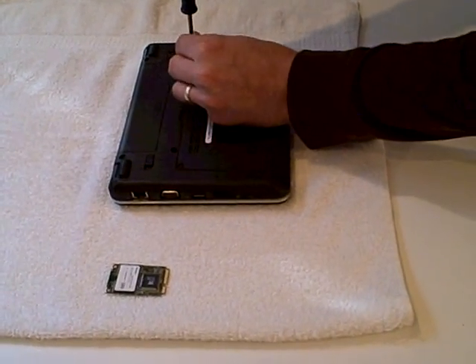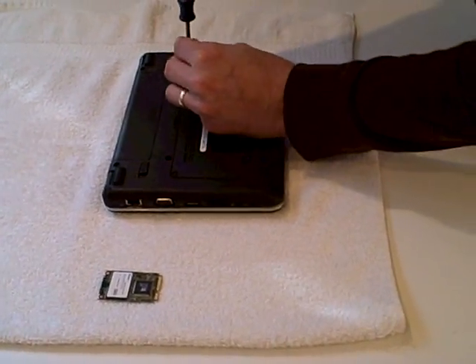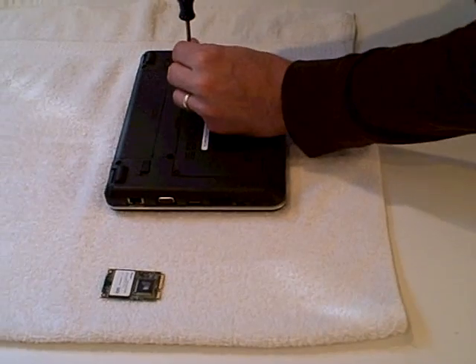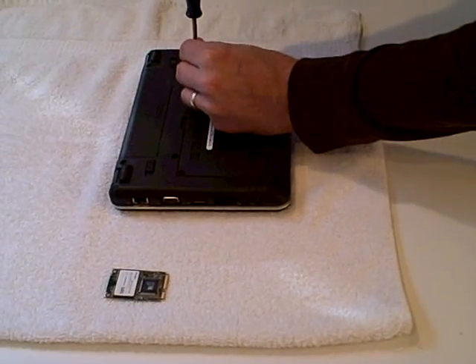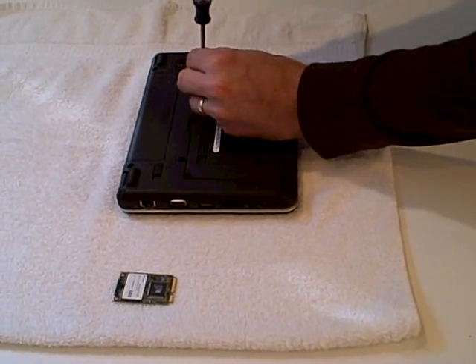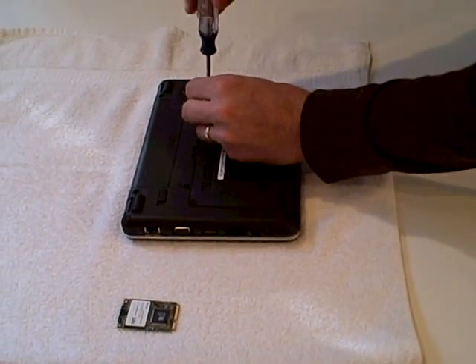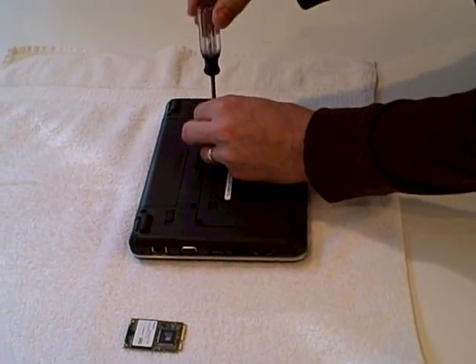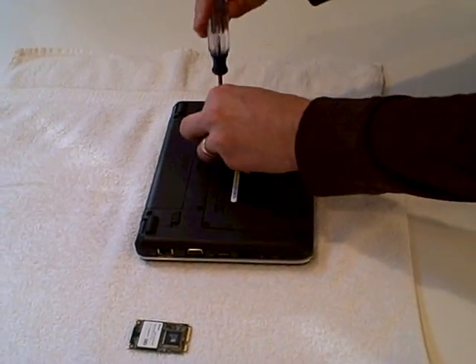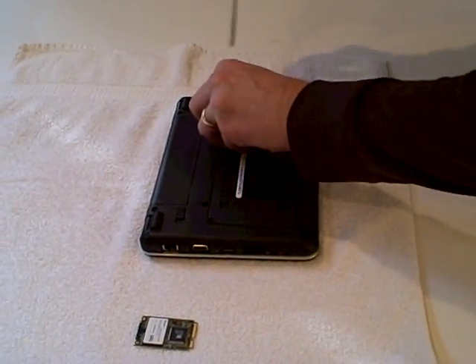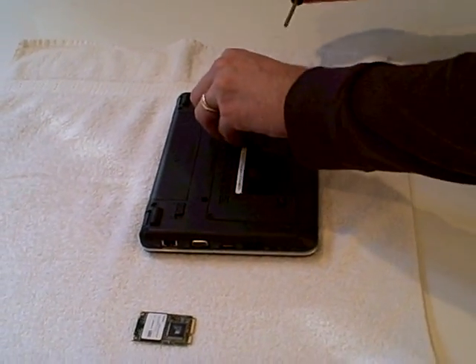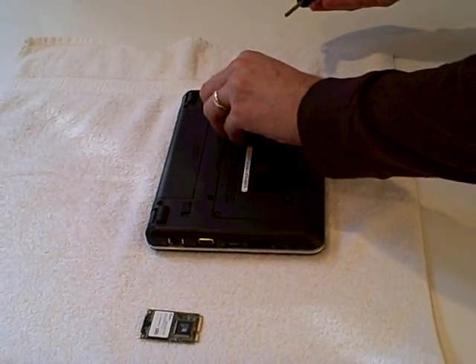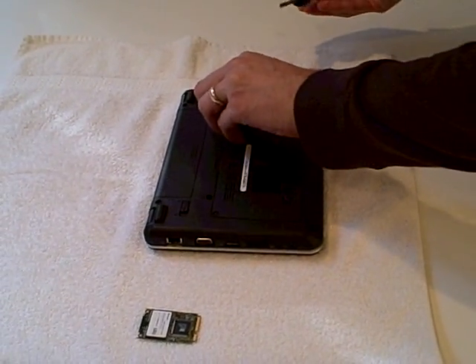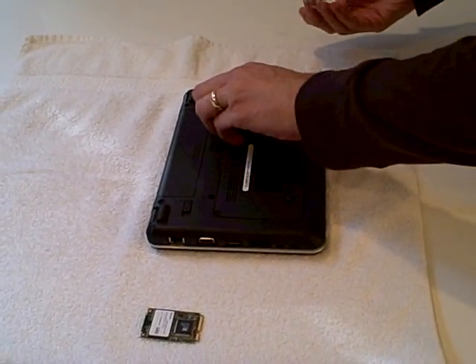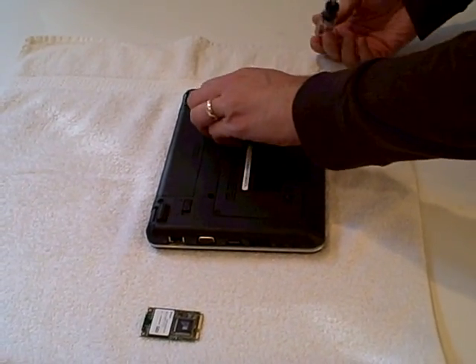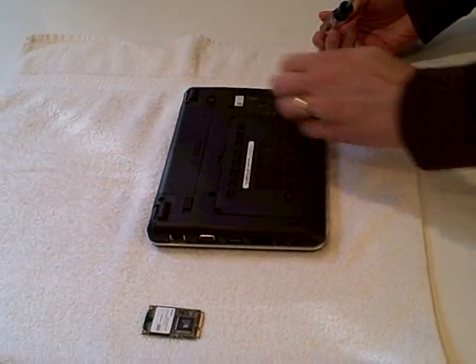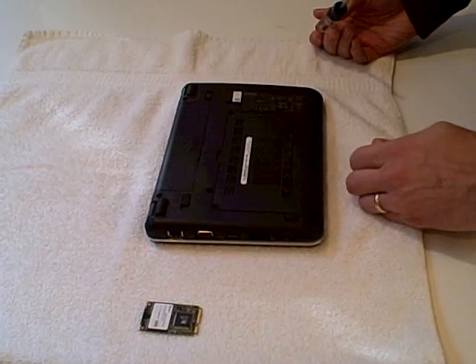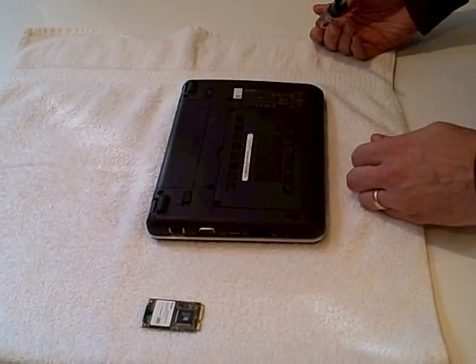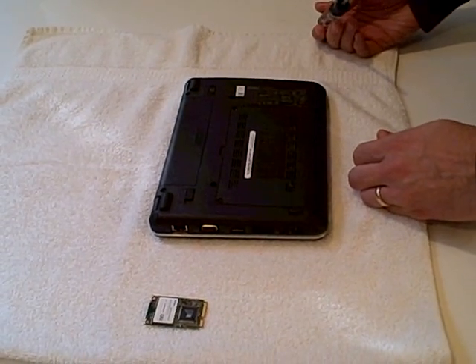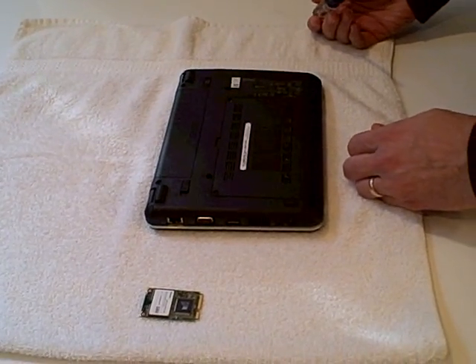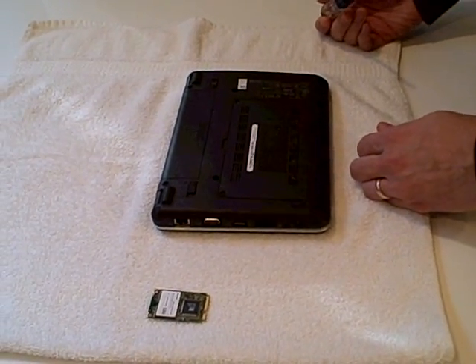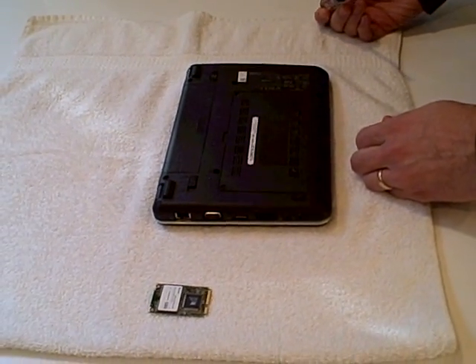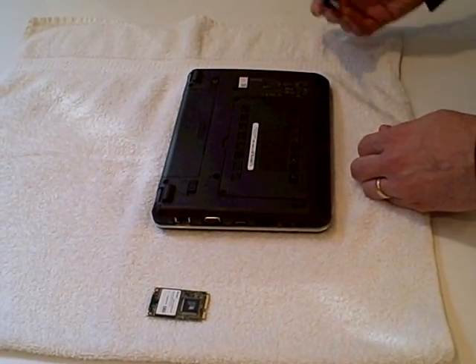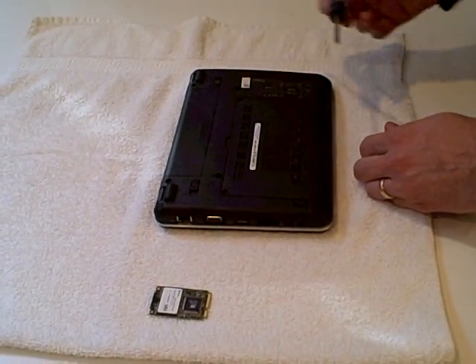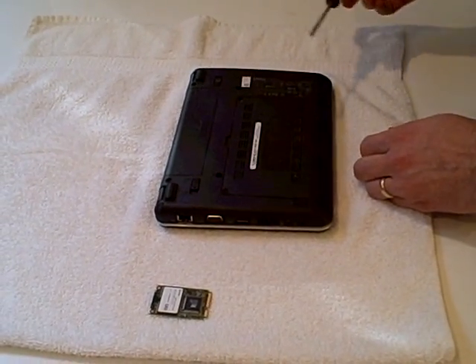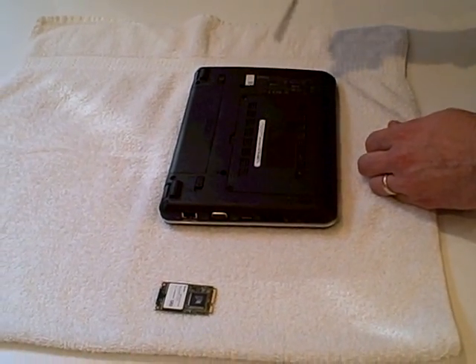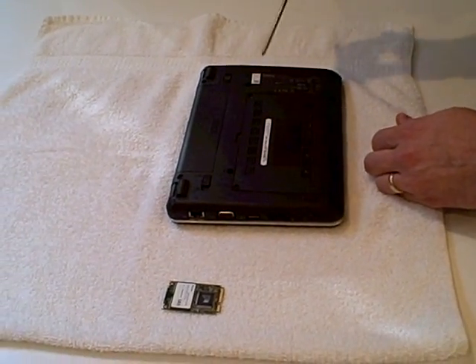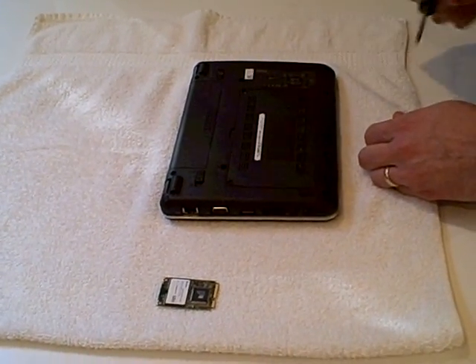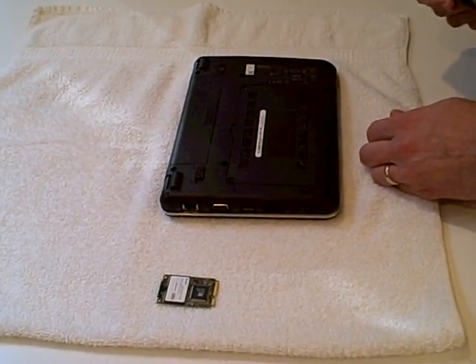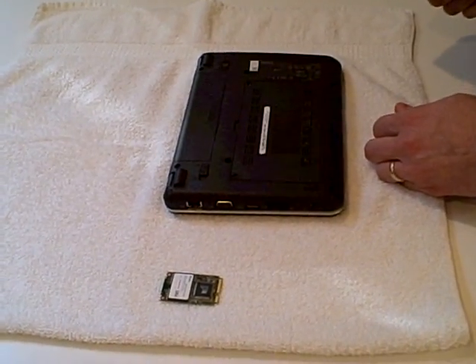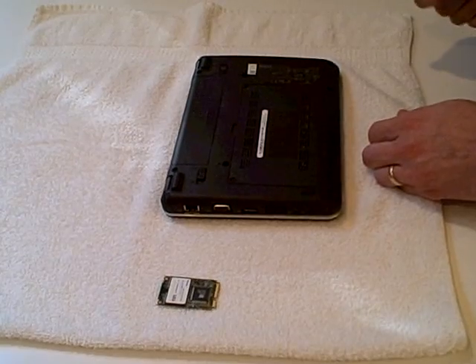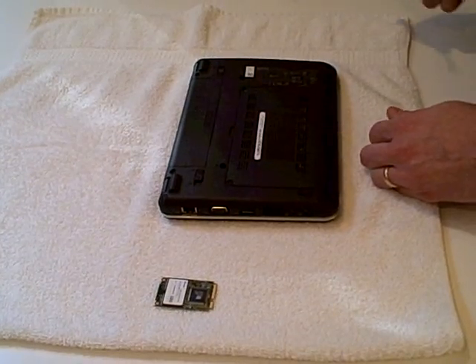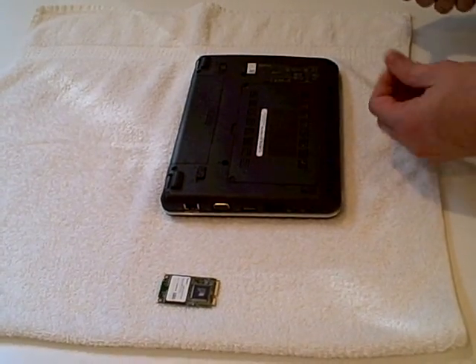You can actually buy a 32GB drive that's a faster speed than what you get from Dell. So we're going to replace the 4GB drive we have in here right now with a 16GB.